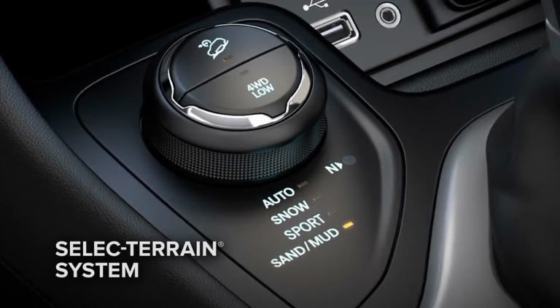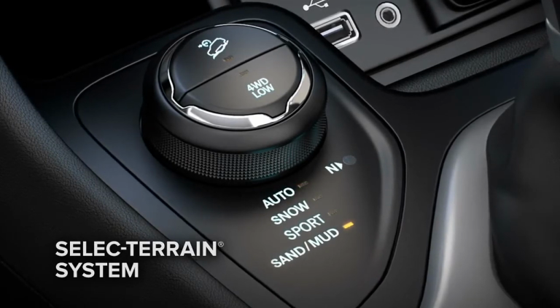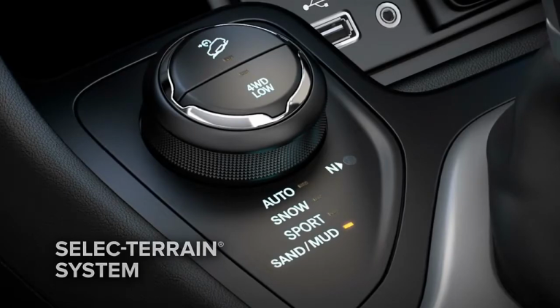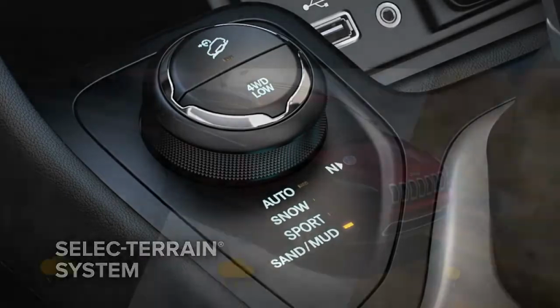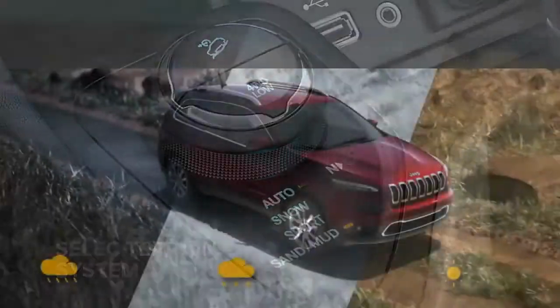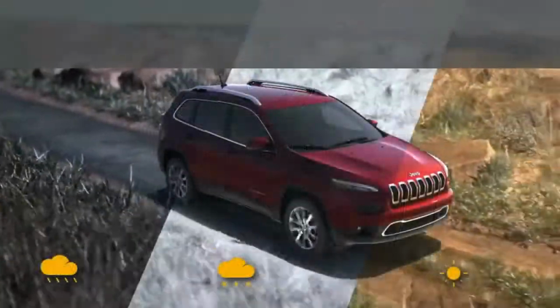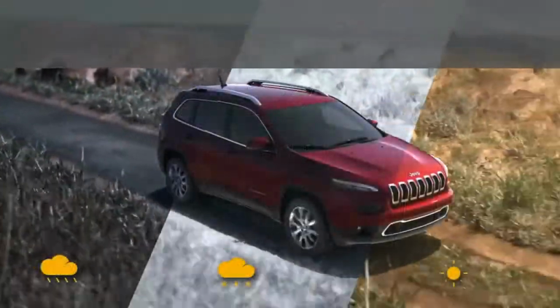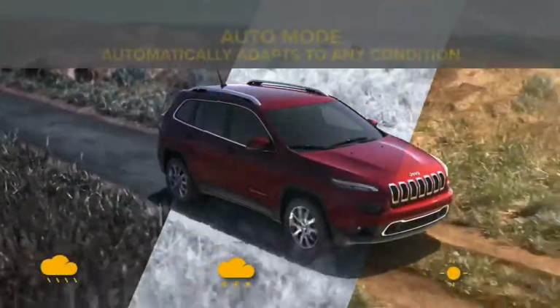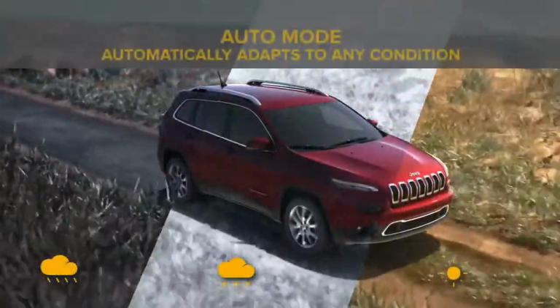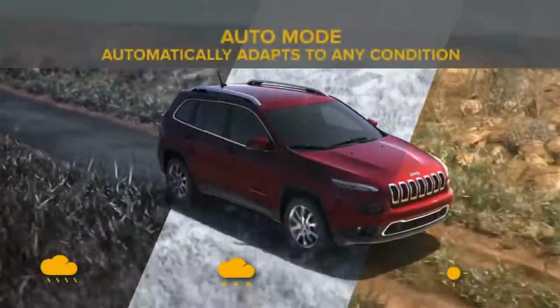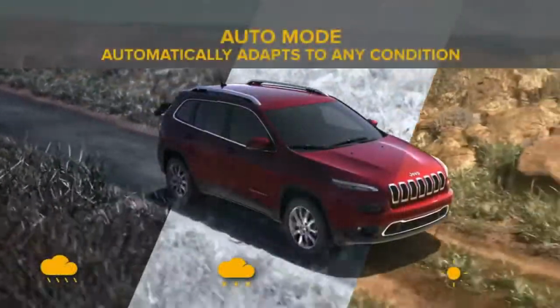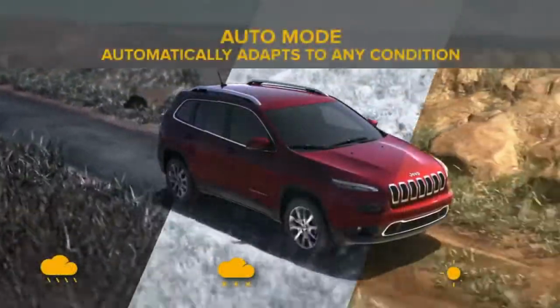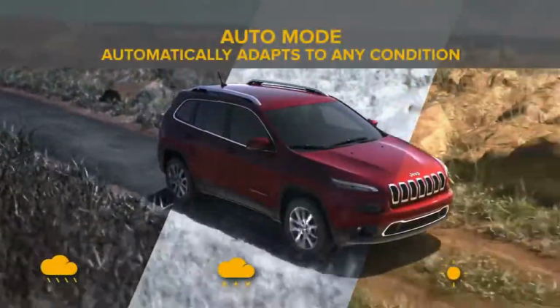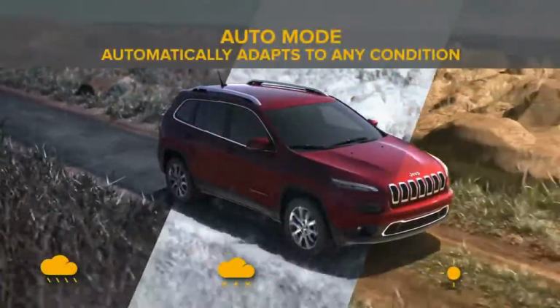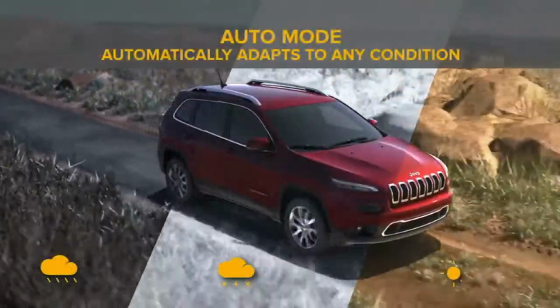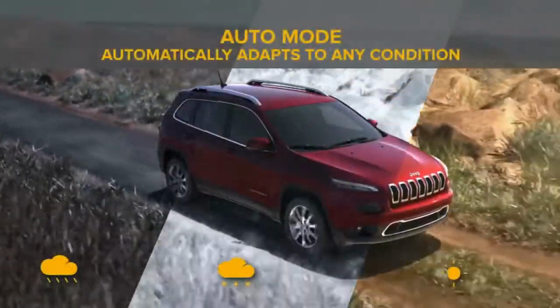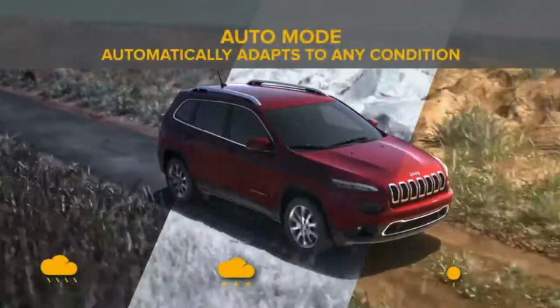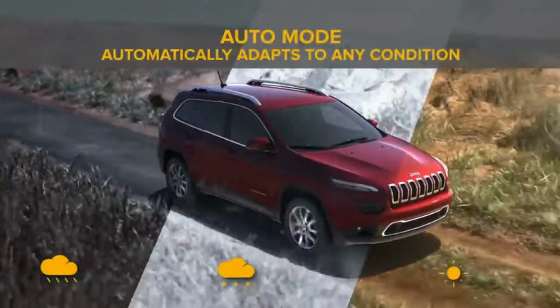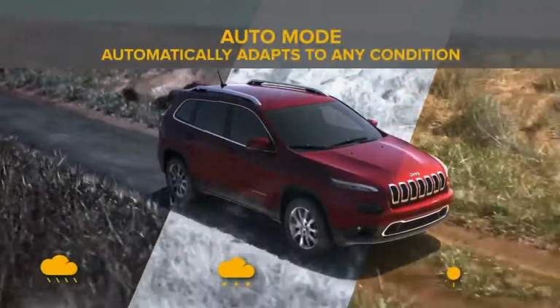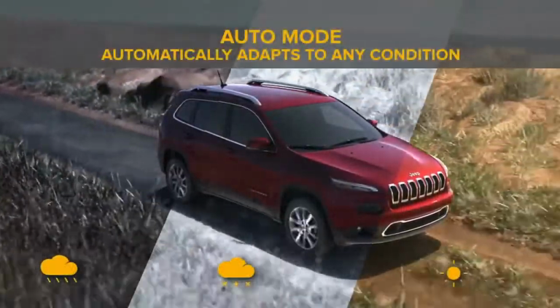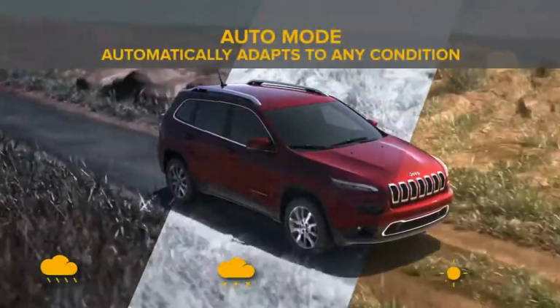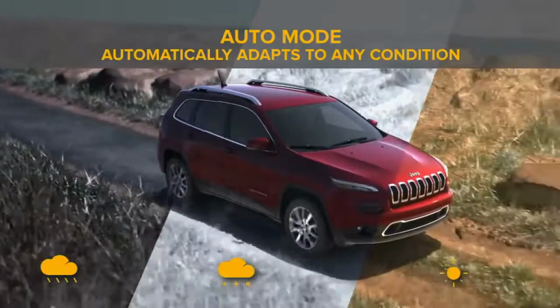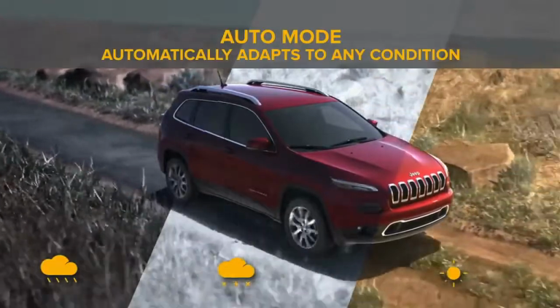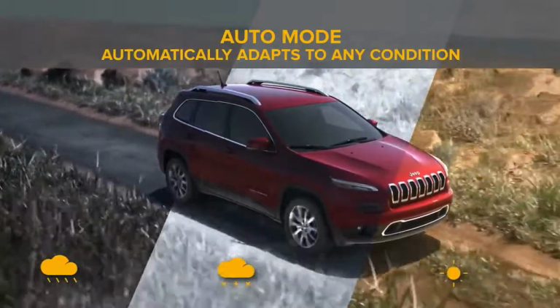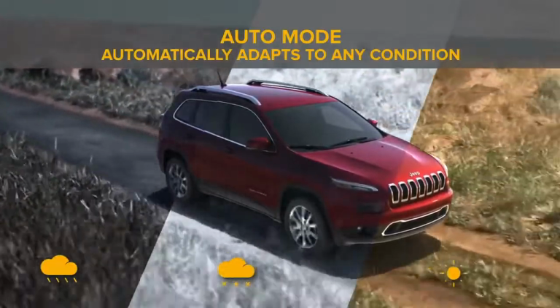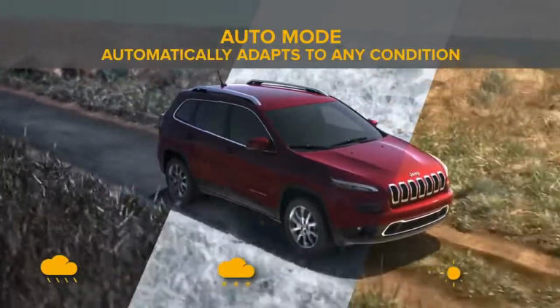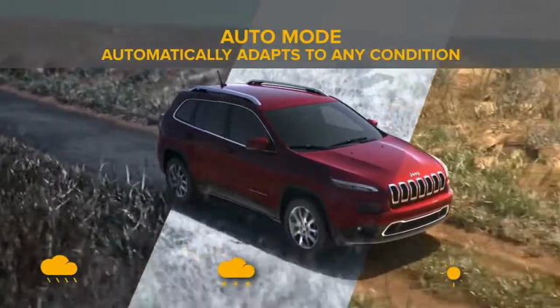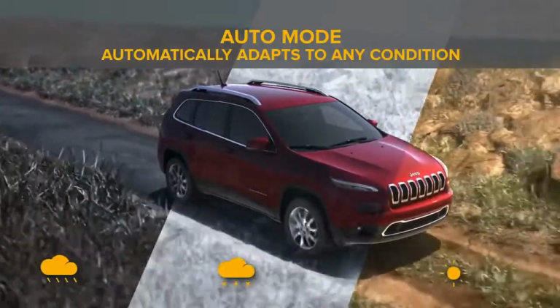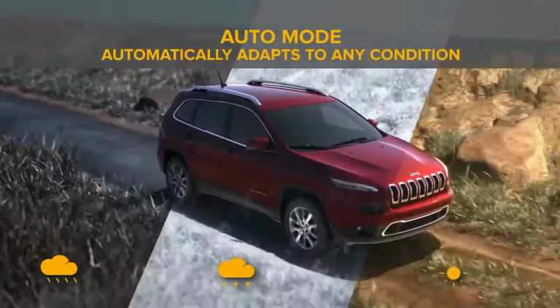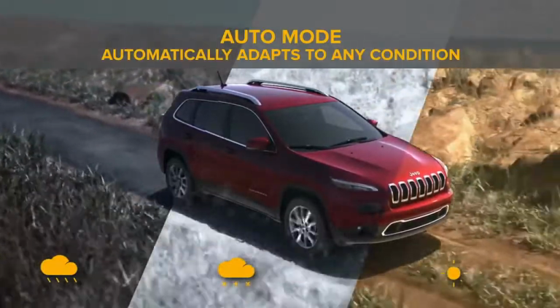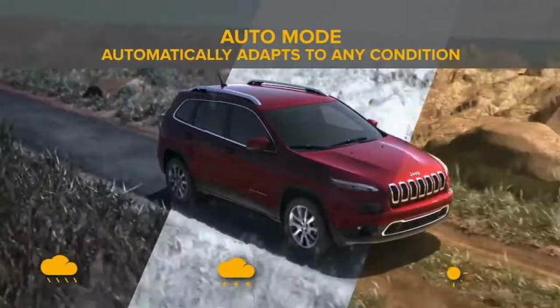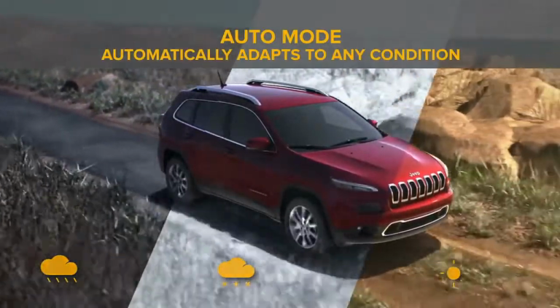Auto mode automatically adapts to any condition, offering the driver improved handling. It helps combine optimal traction with seamless steering feel.